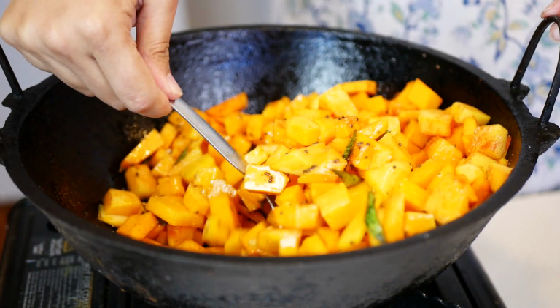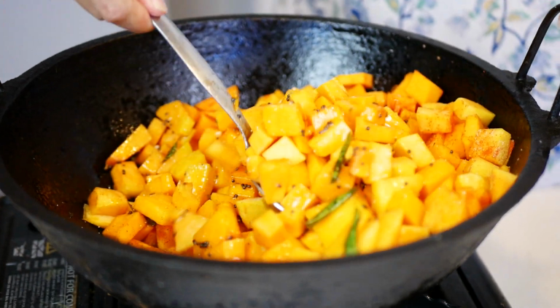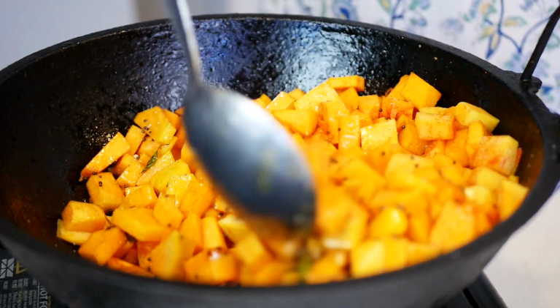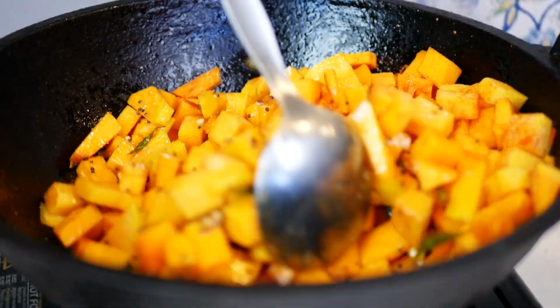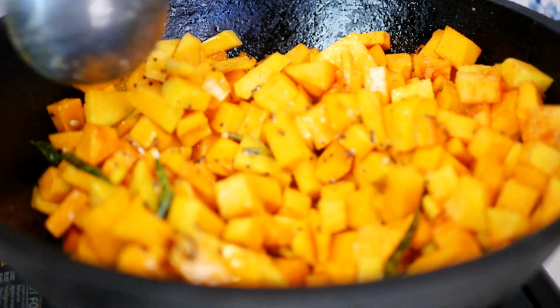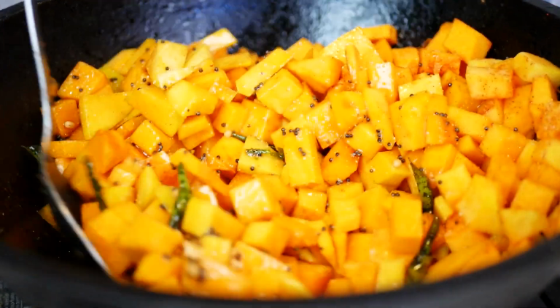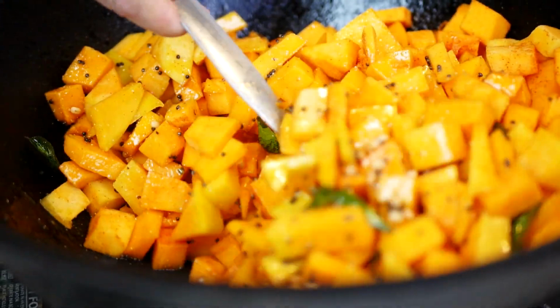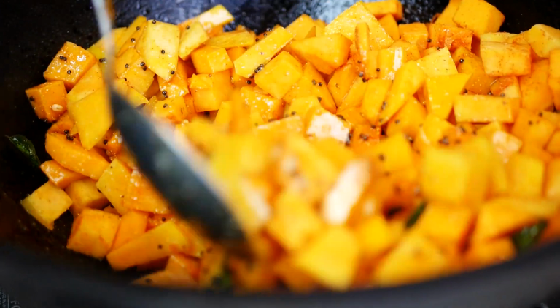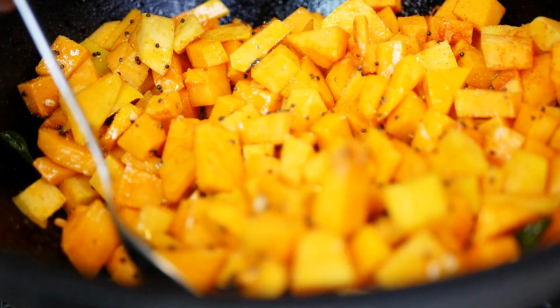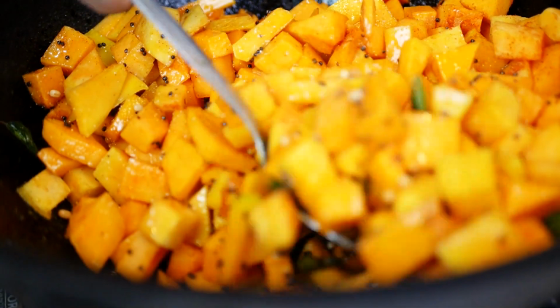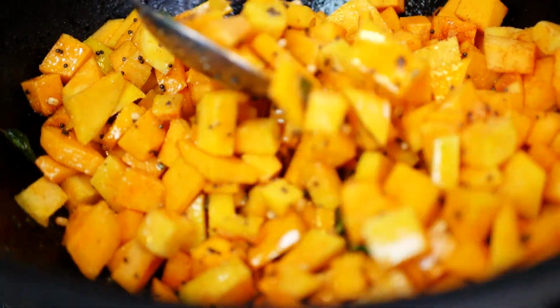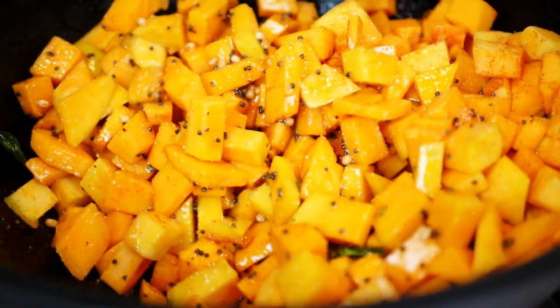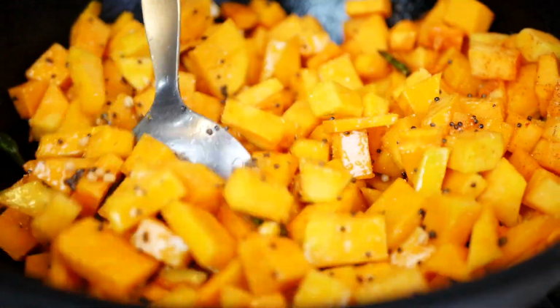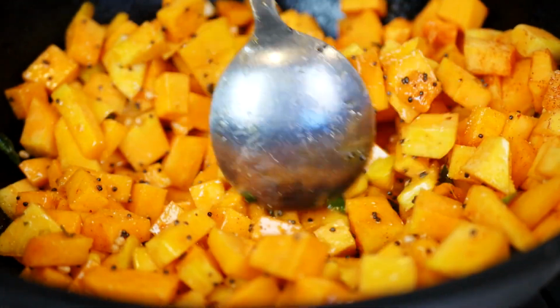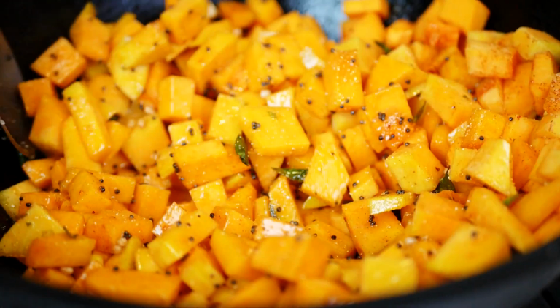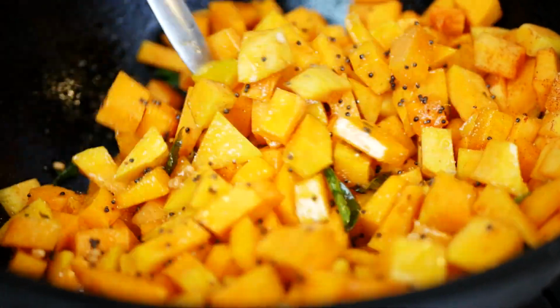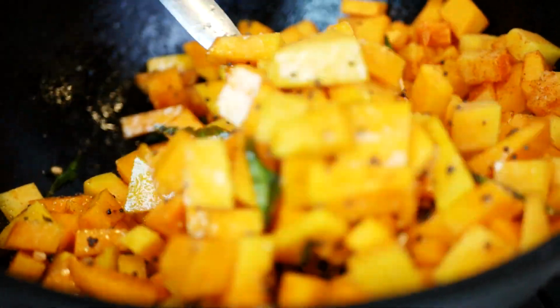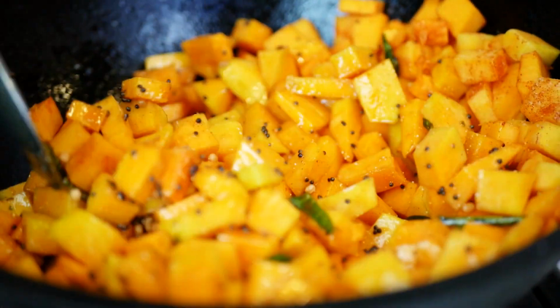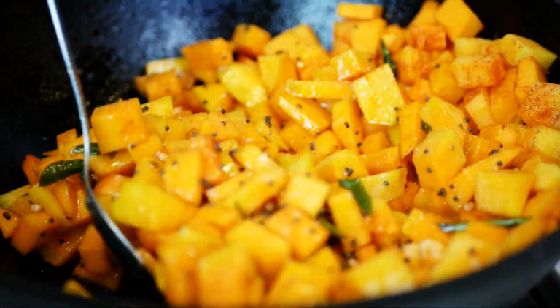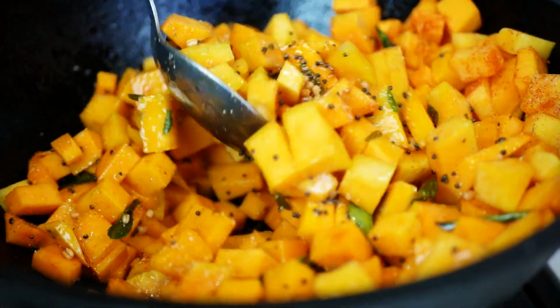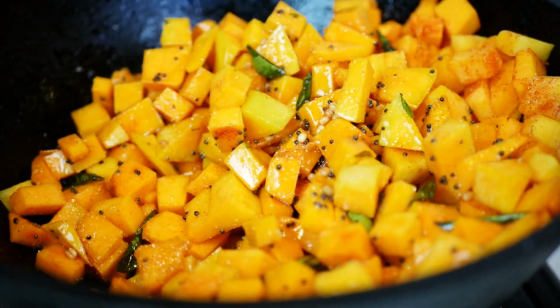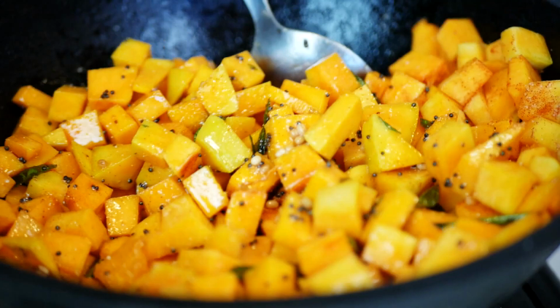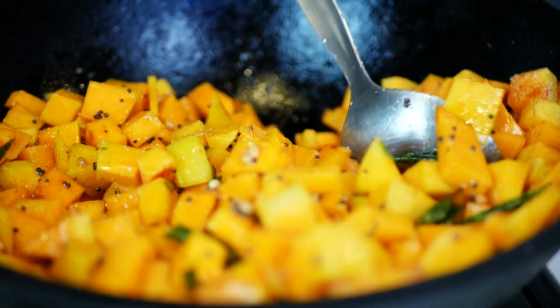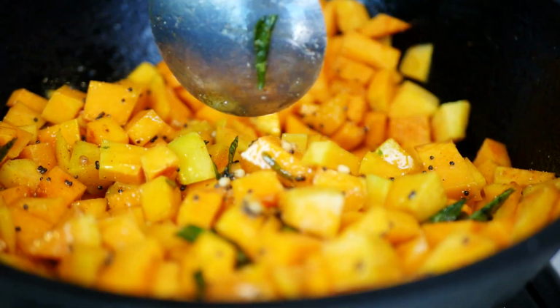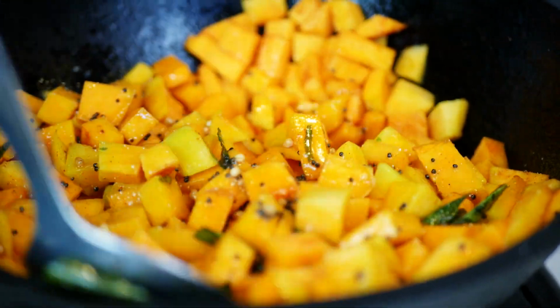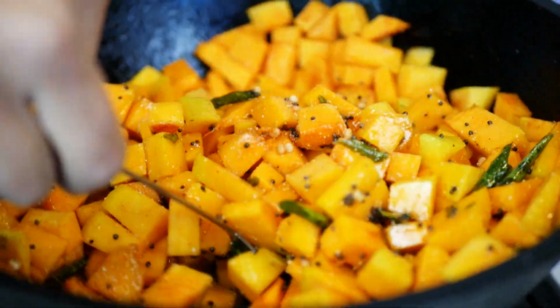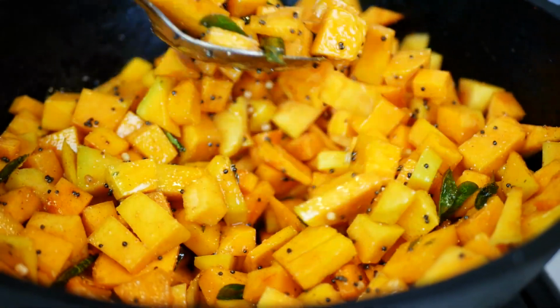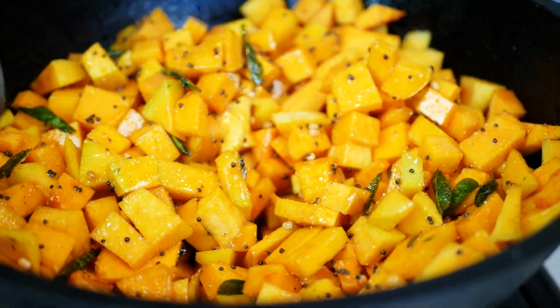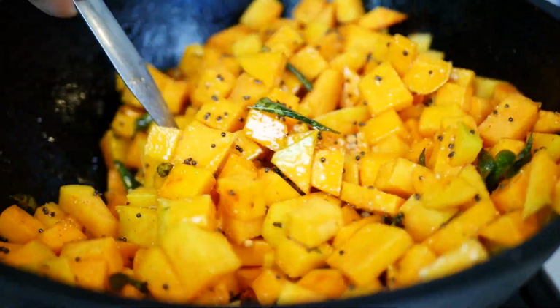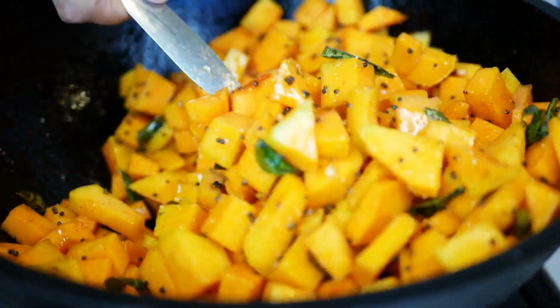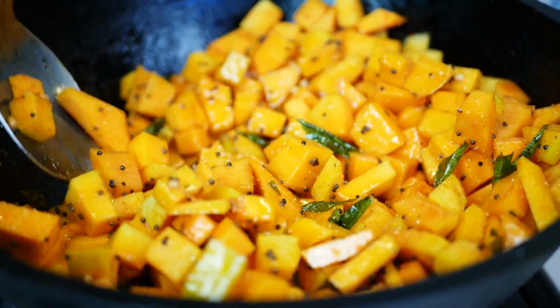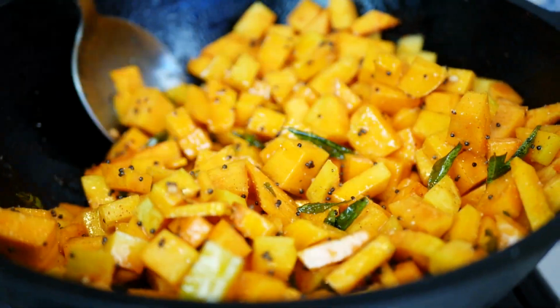See the beautiful green curry leaves? That's another thing that reminds me of home. My parents have curry leaves growing in their garden and they get used a lot. They add a really nice flavor to your food.